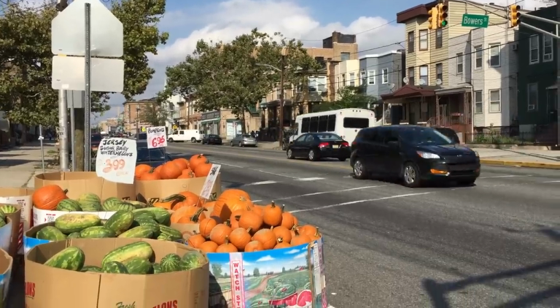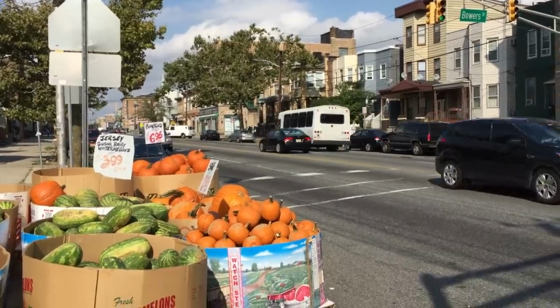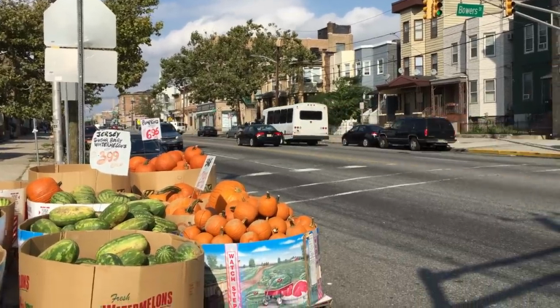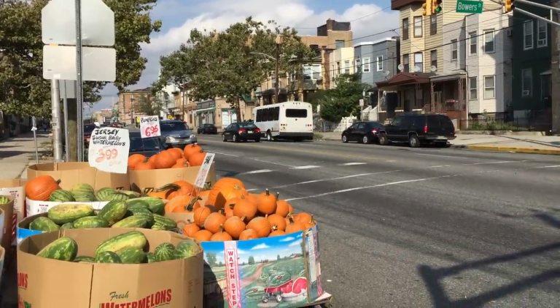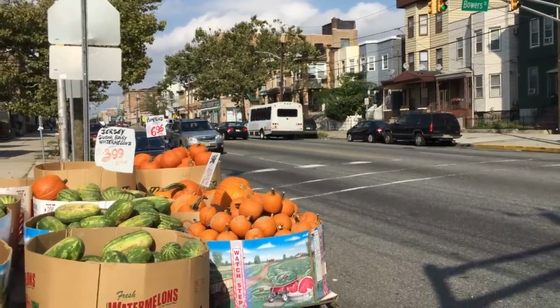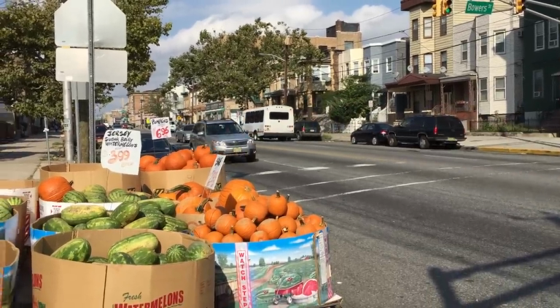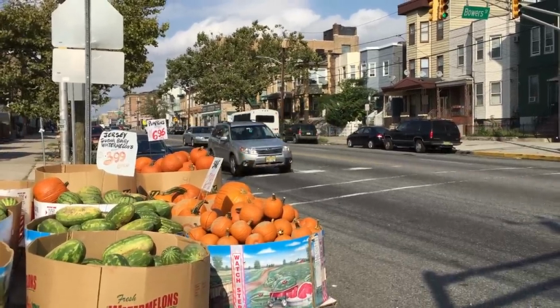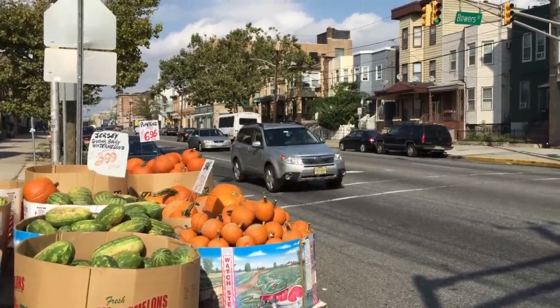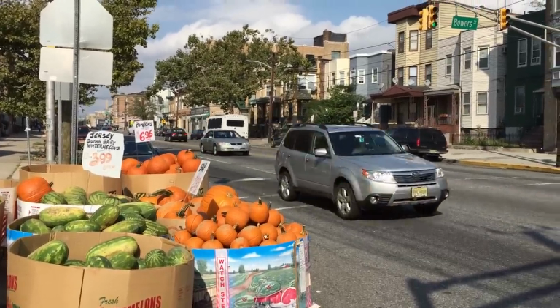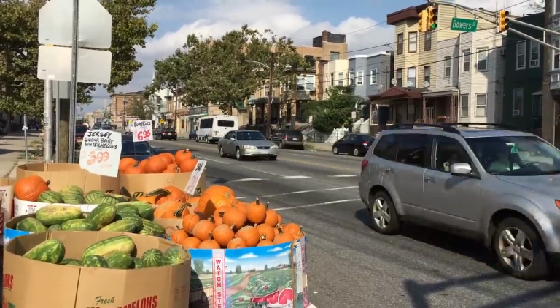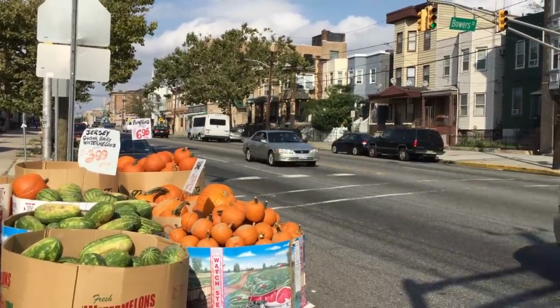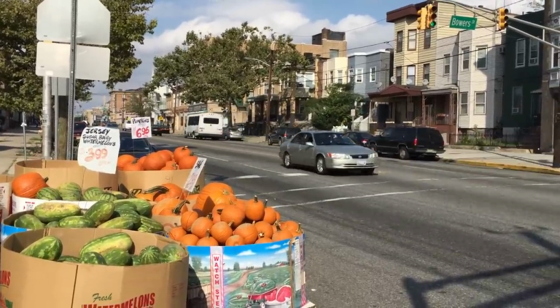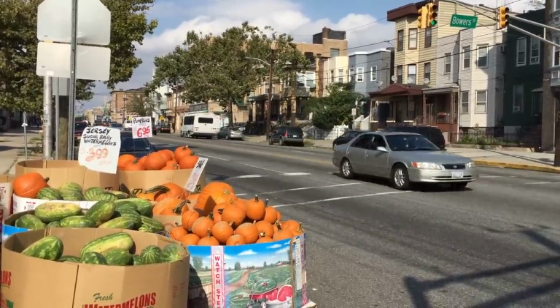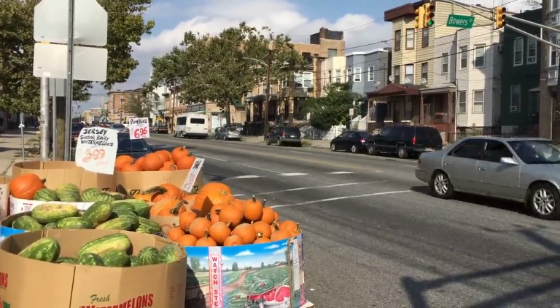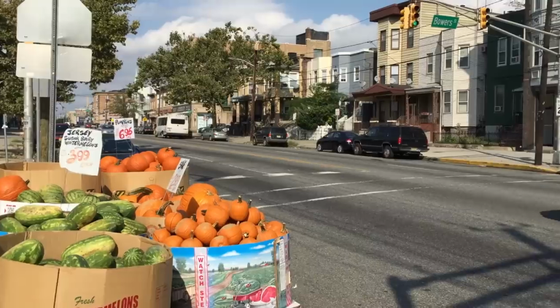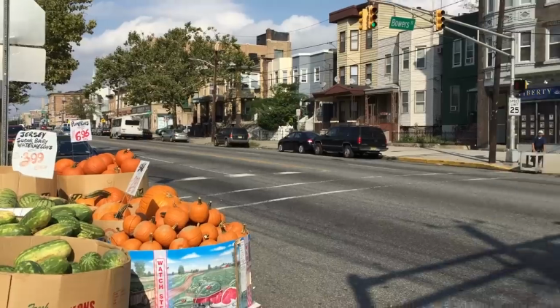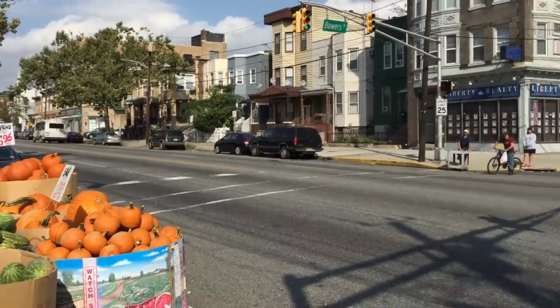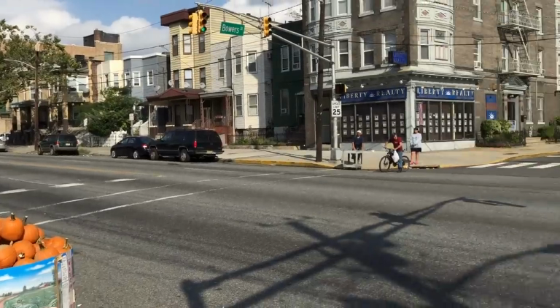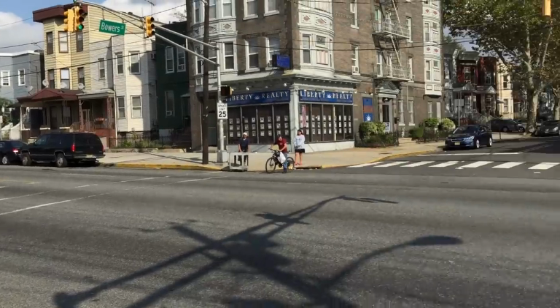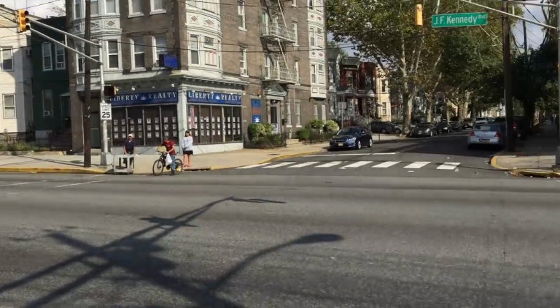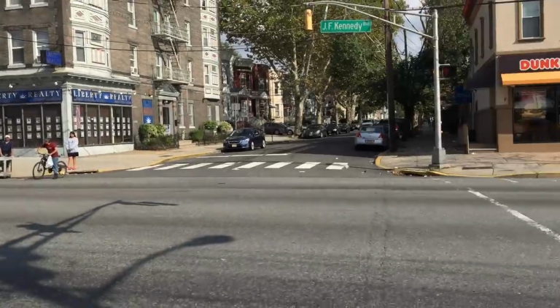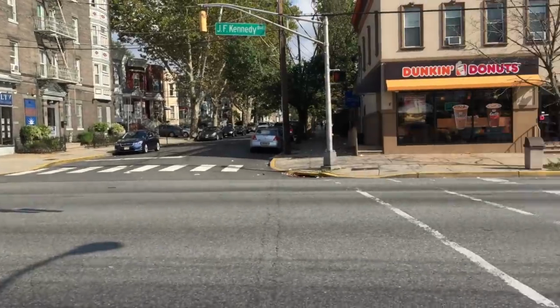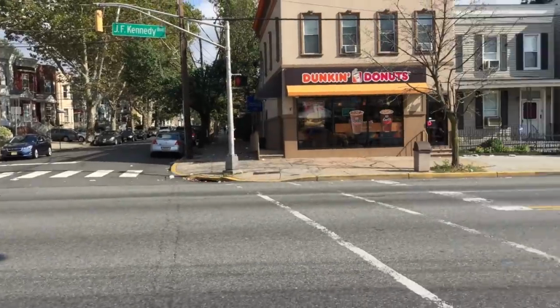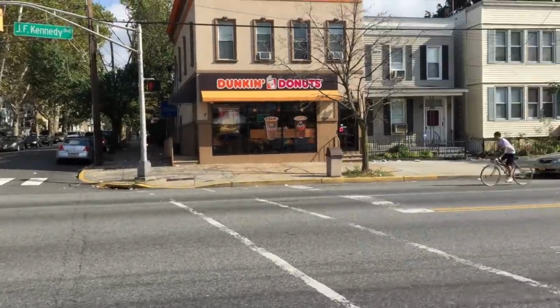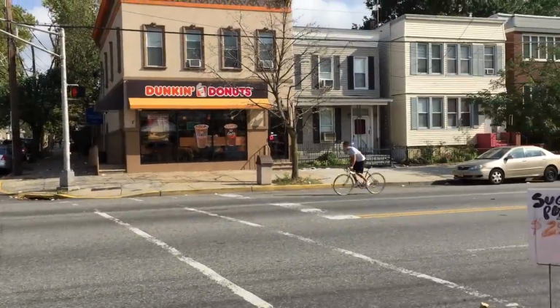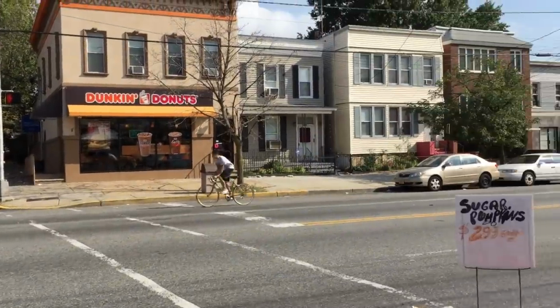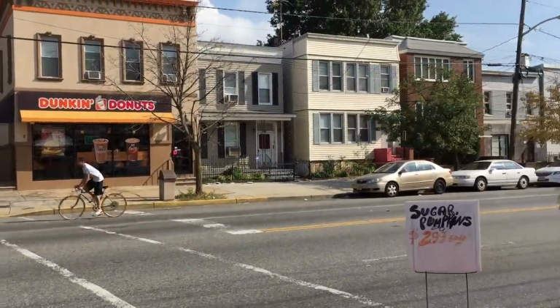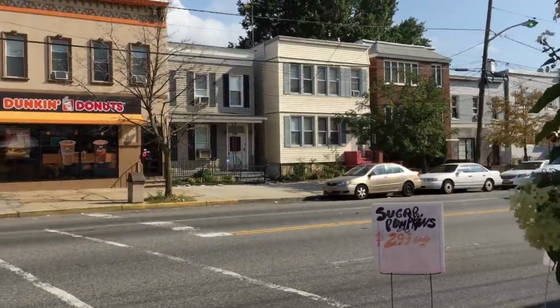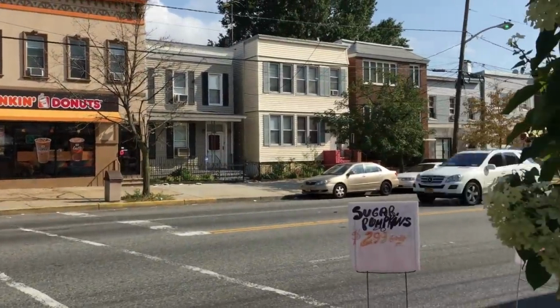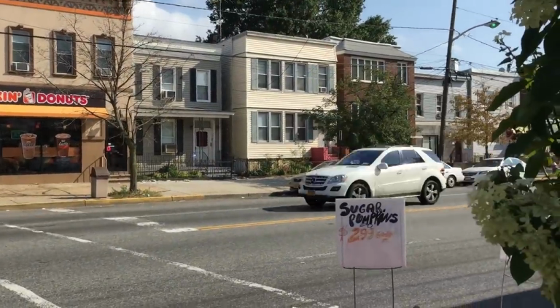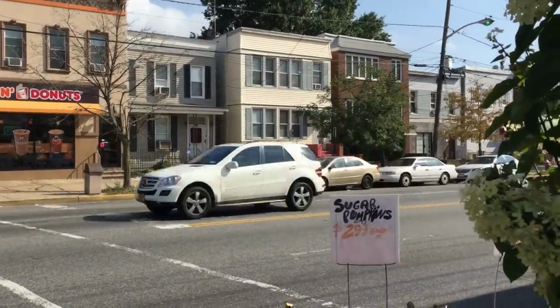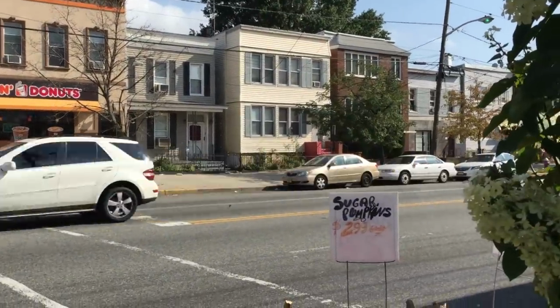Hey guys, it's John V from PhoneArena. Right now I'm taking a test sample using the Apple iPhone 6 Plus, shooting in 1080p.